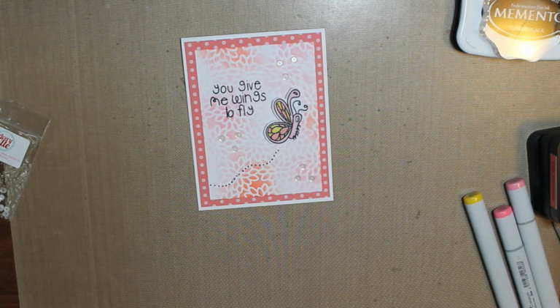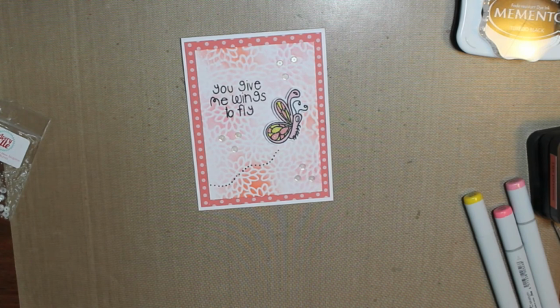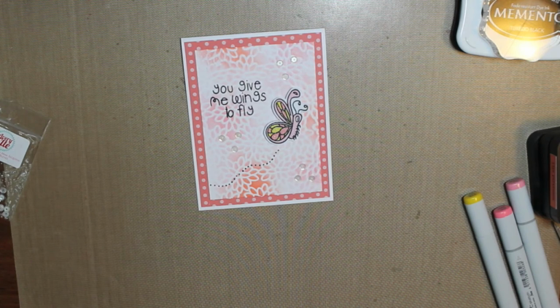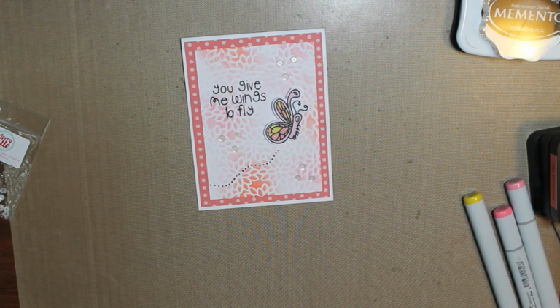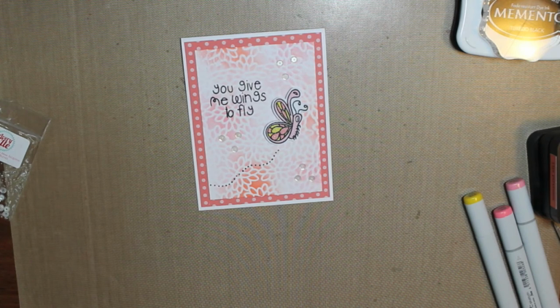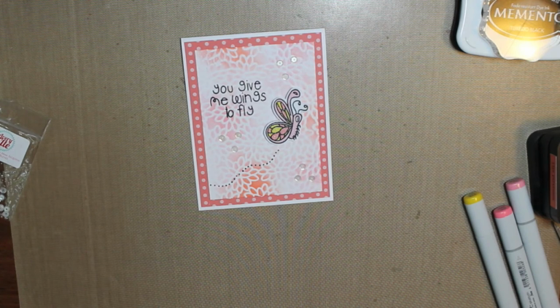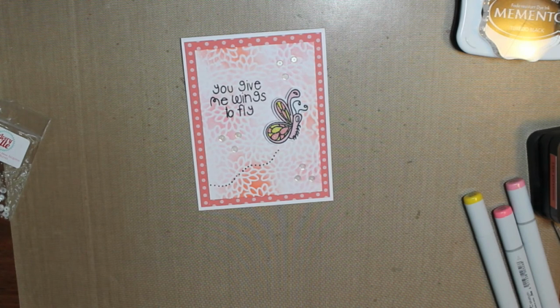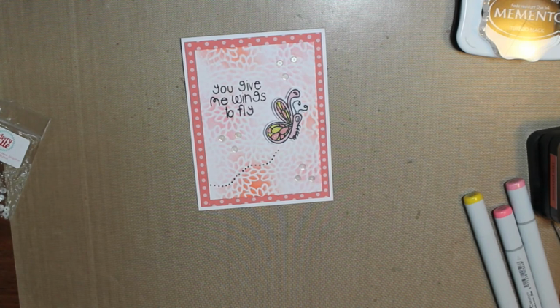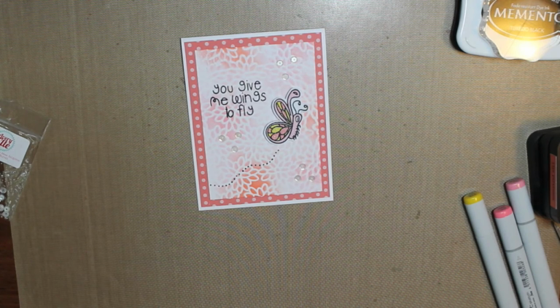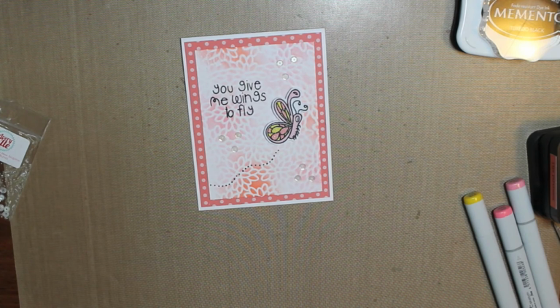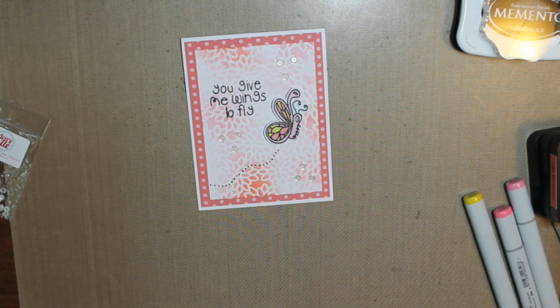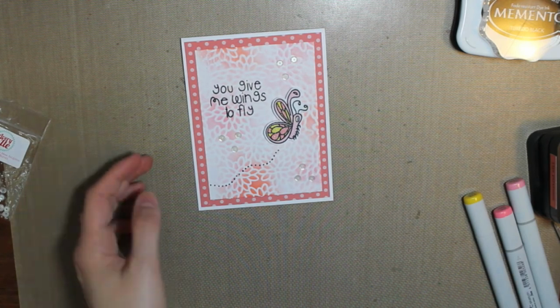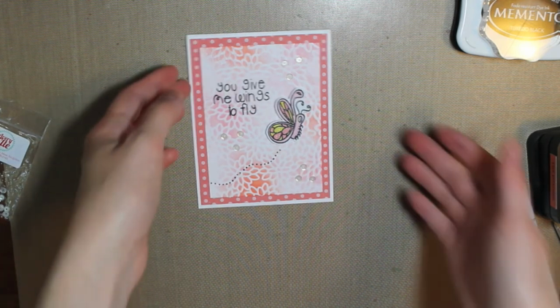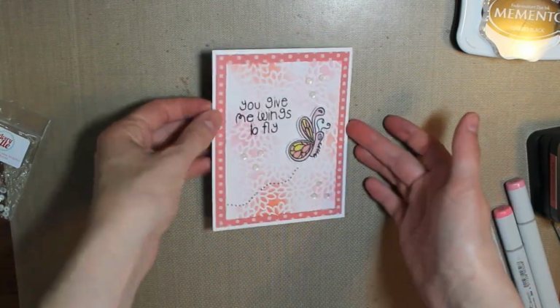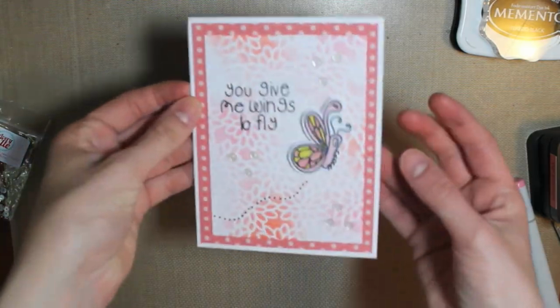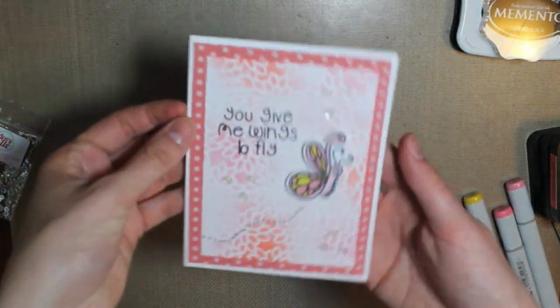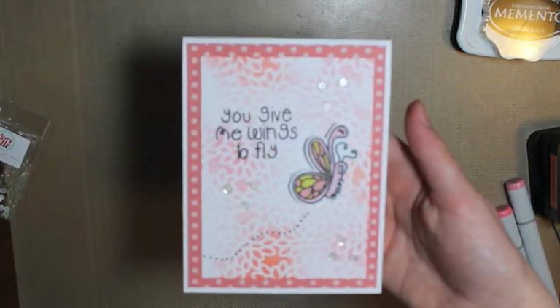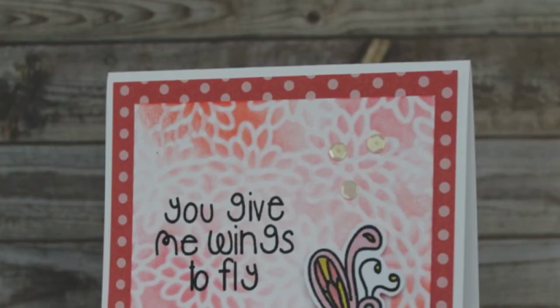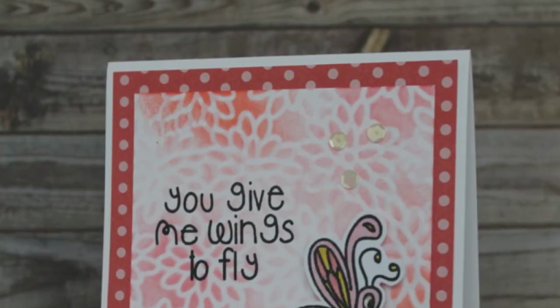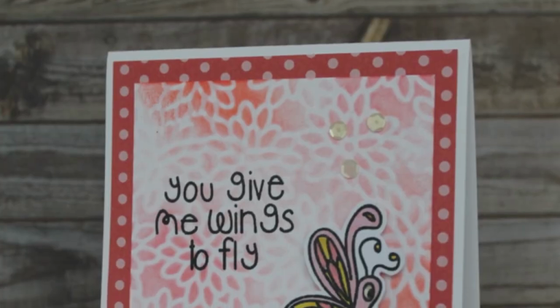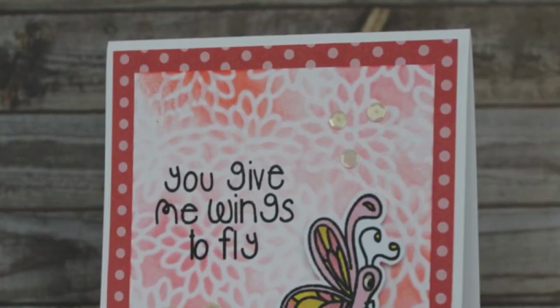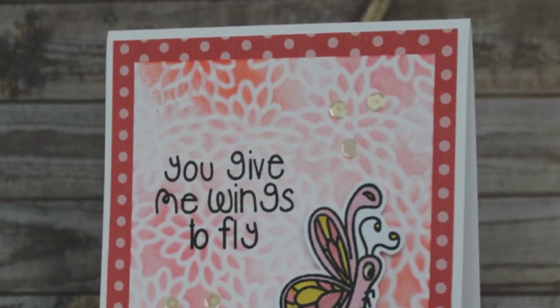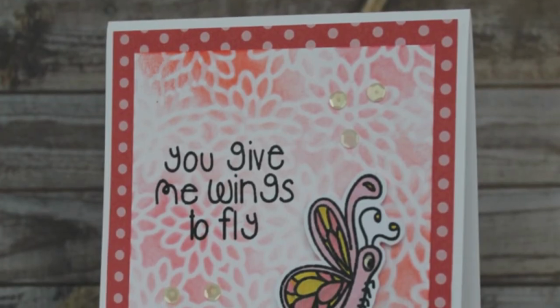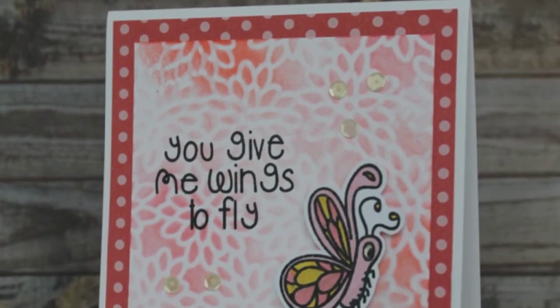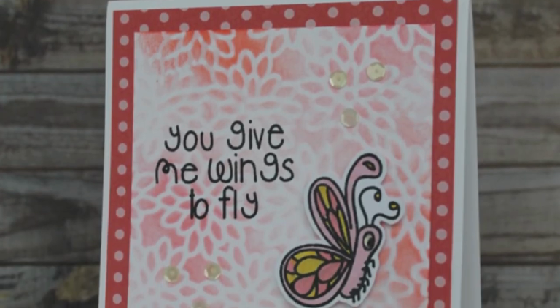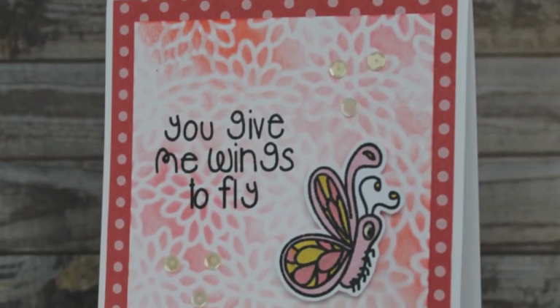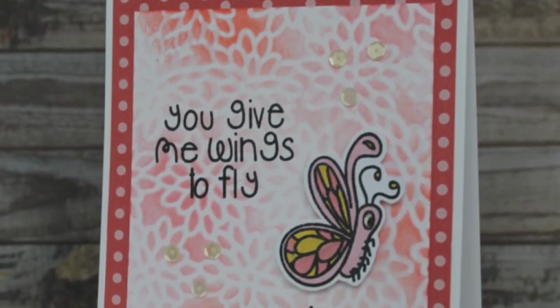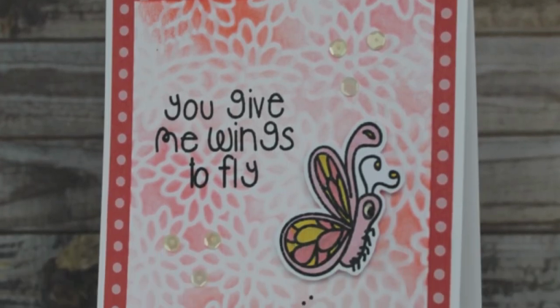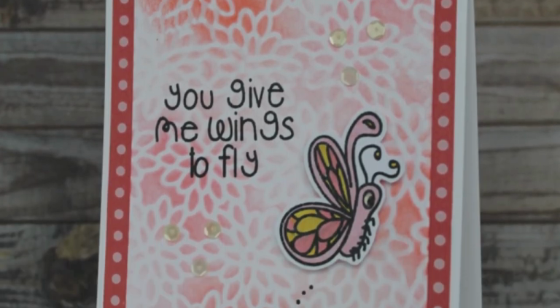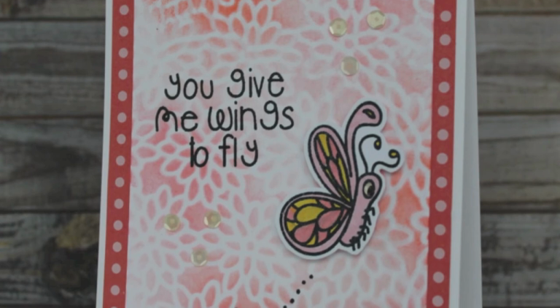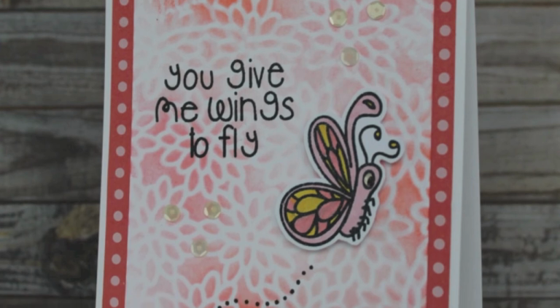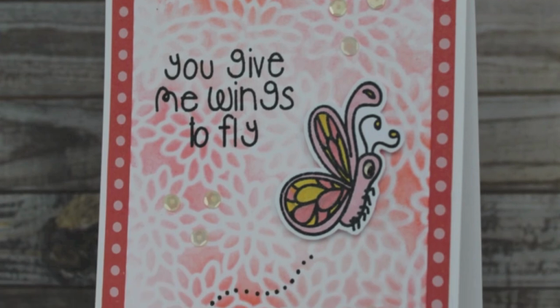So that is my final card. Thank you so much for watching — don't forget to give this video a thumbs up and subscribe to my channel. I hope you enjoyed this card and I'll see you next time. Bye!